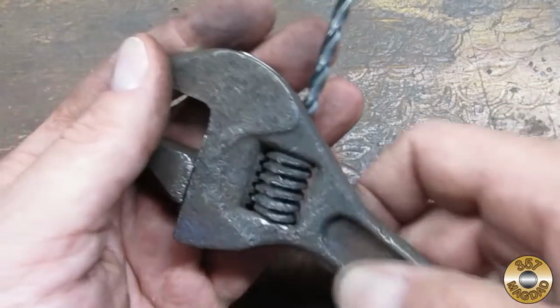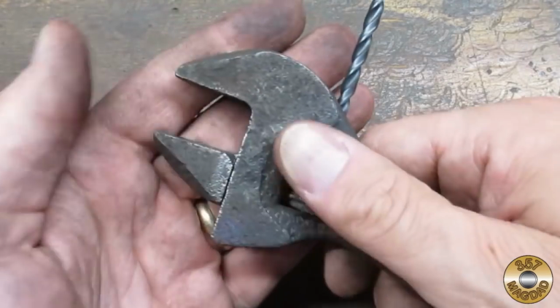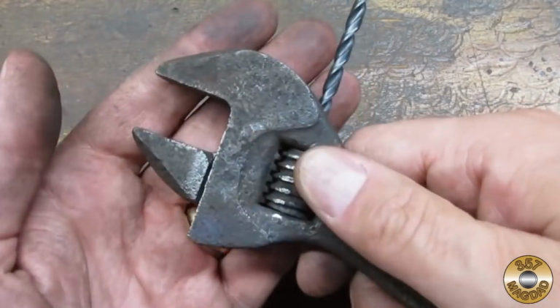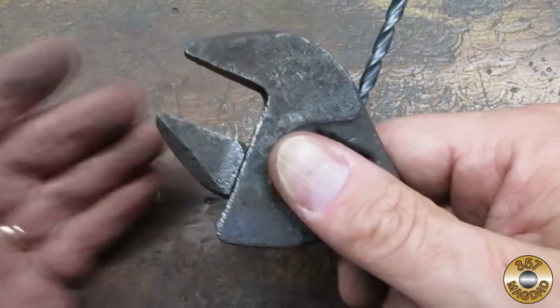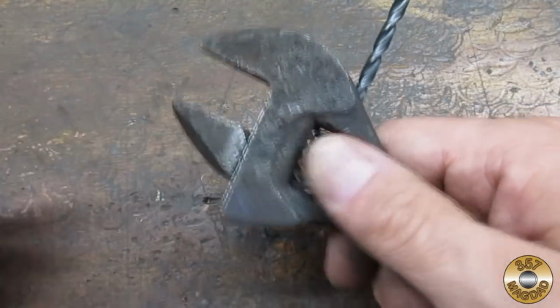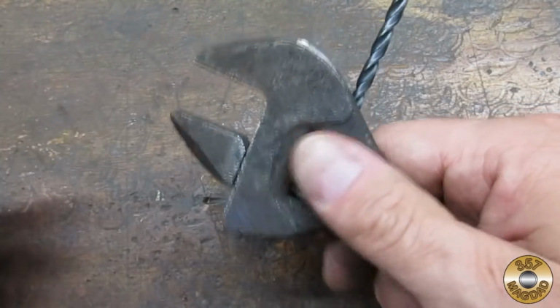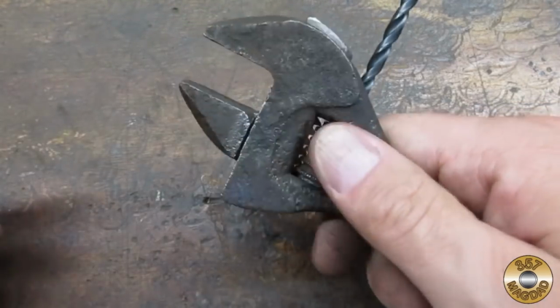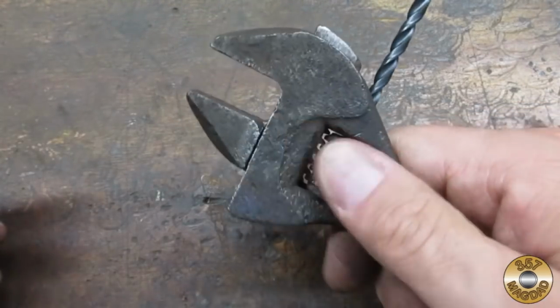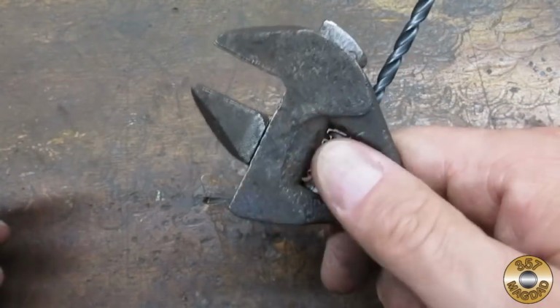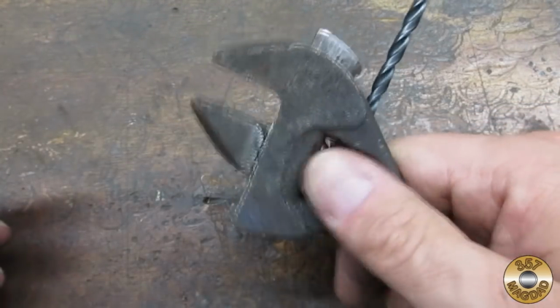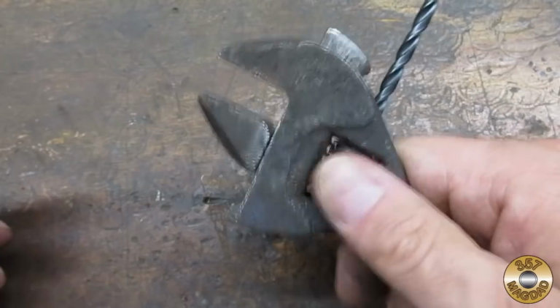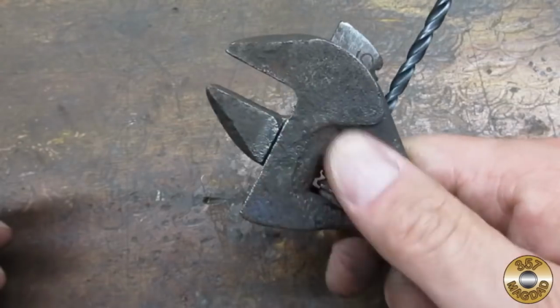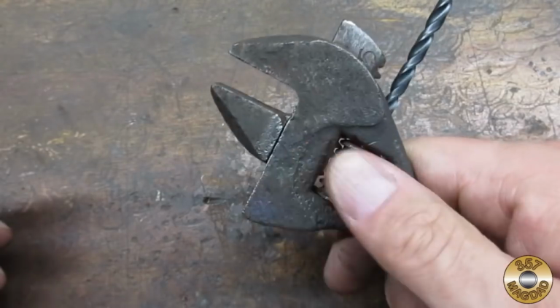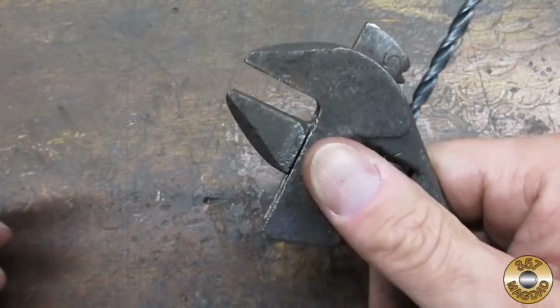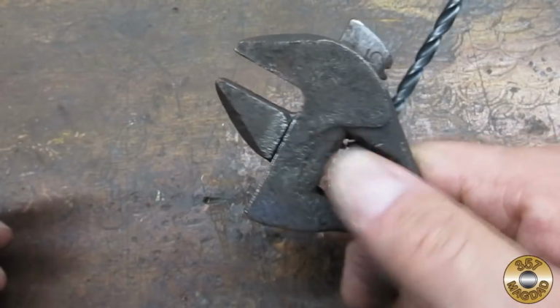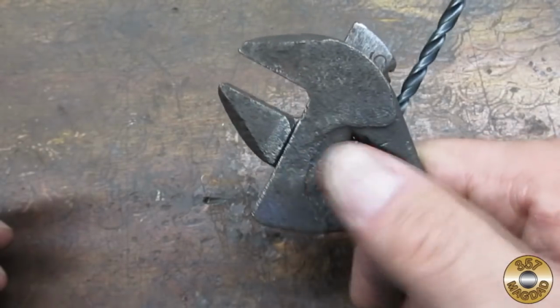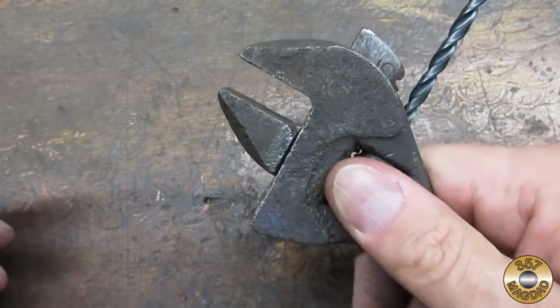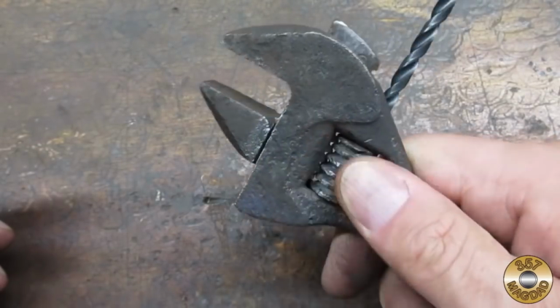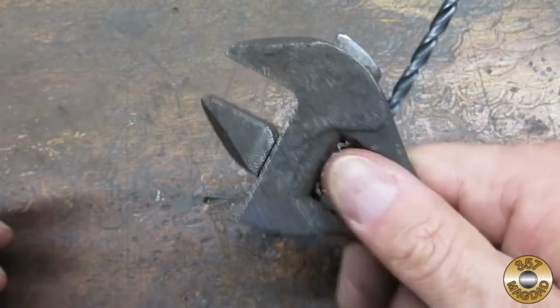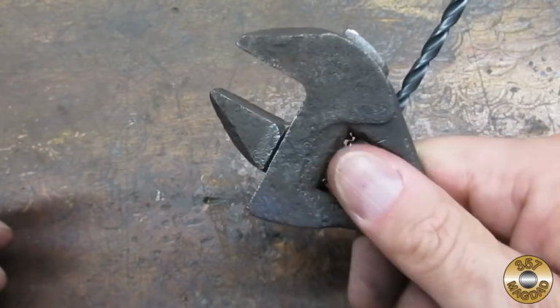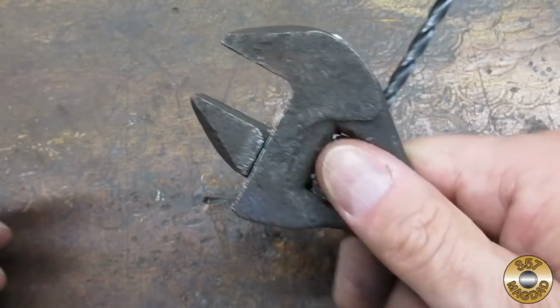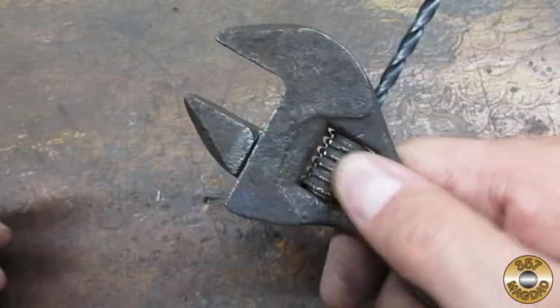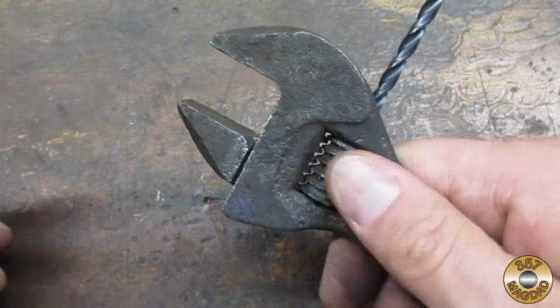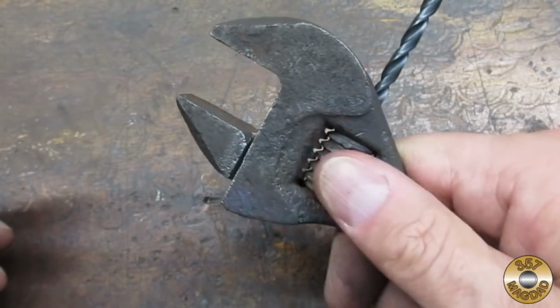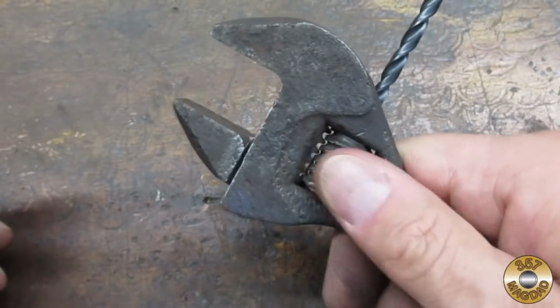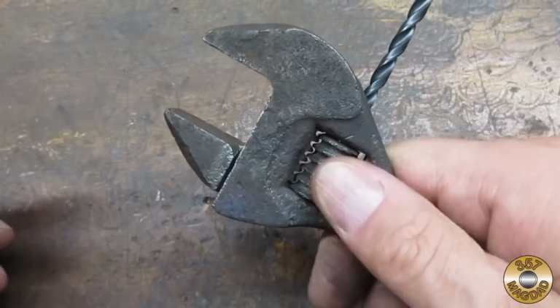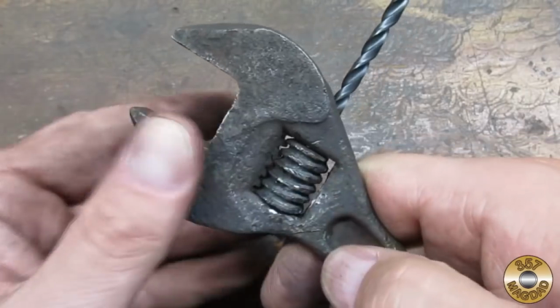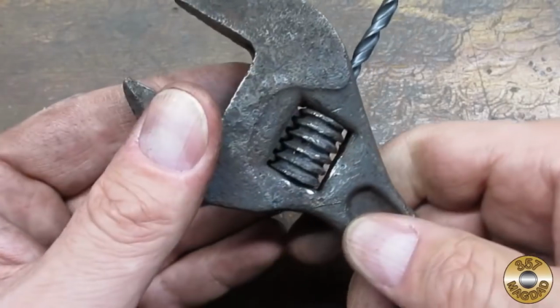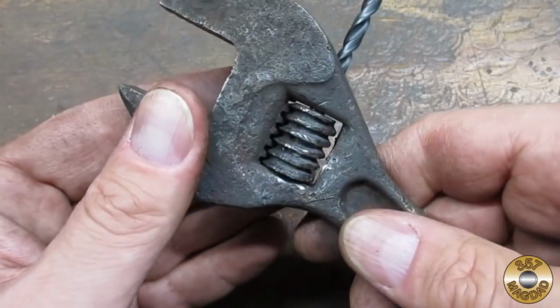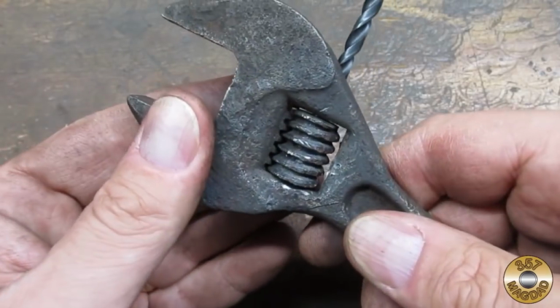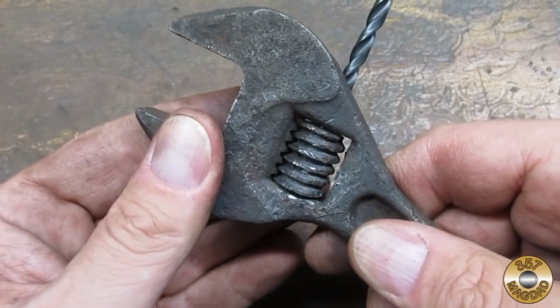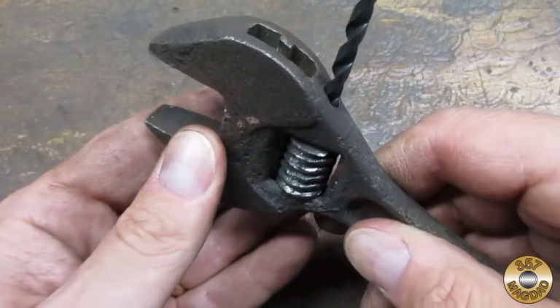I got all of the parts reassembled and working smoothly. Now I had to make a pin. No Chuck, we don't have a metal lathe.